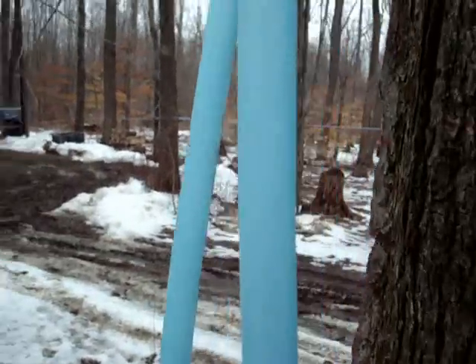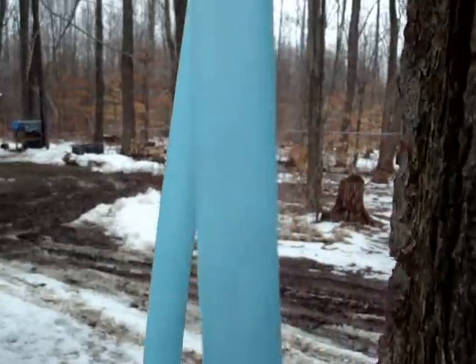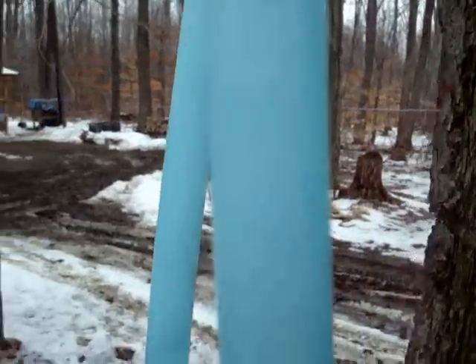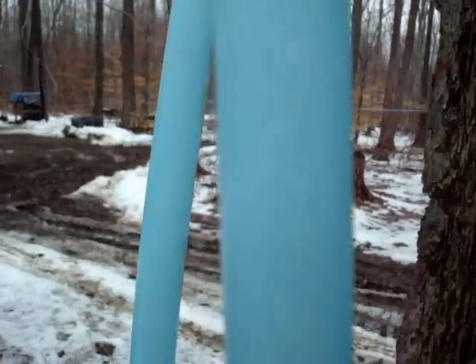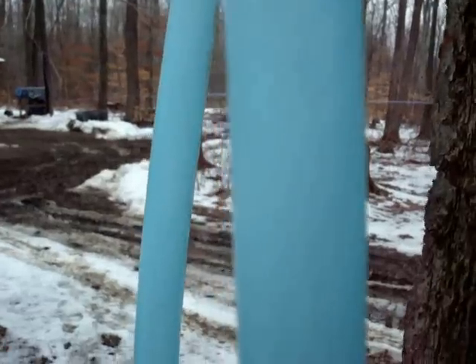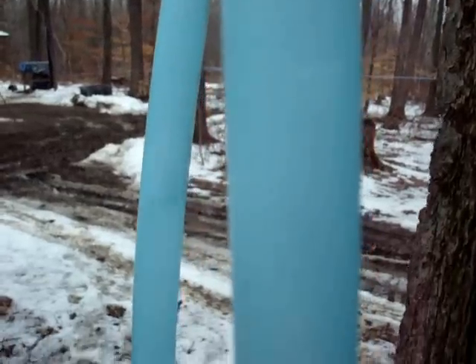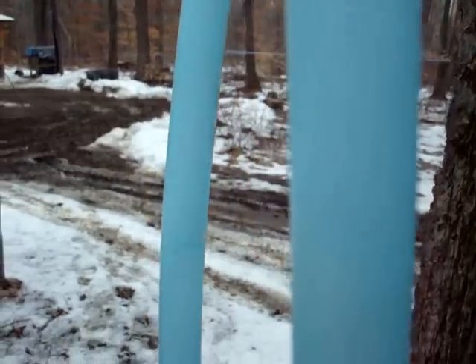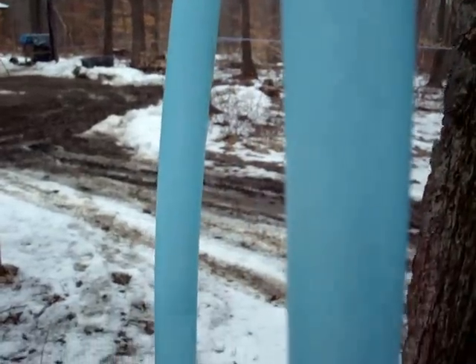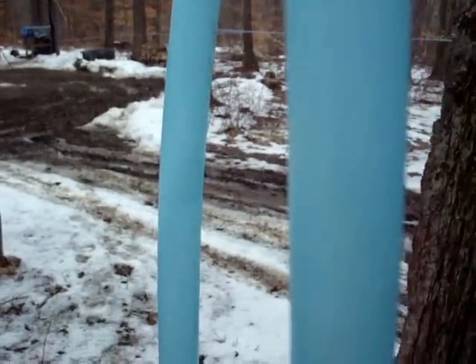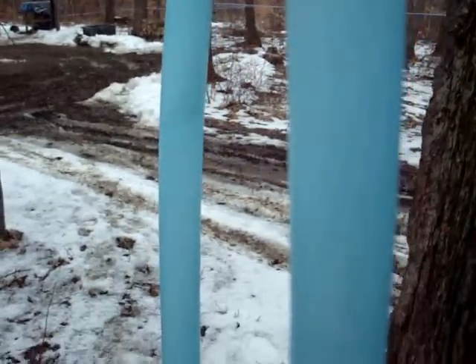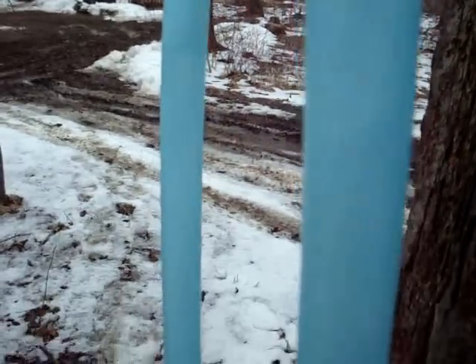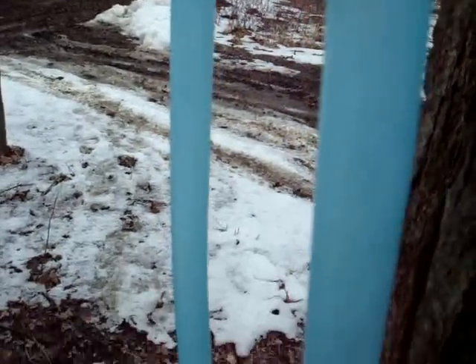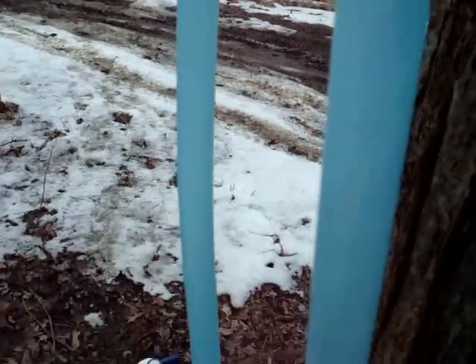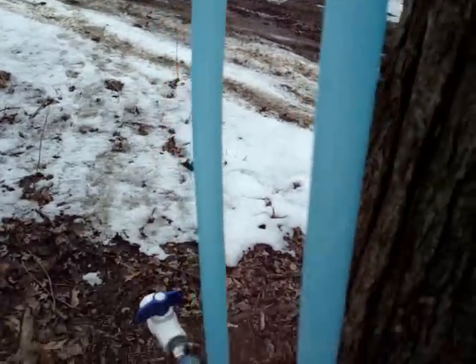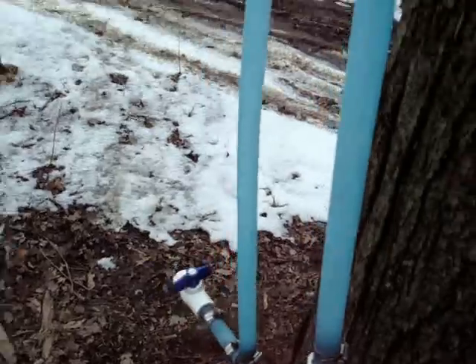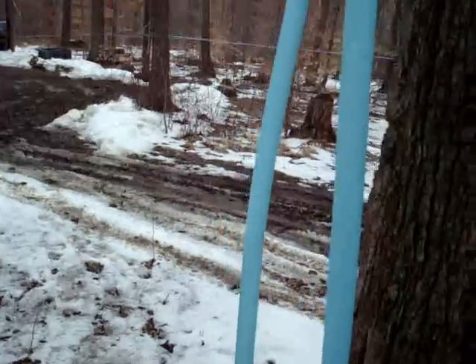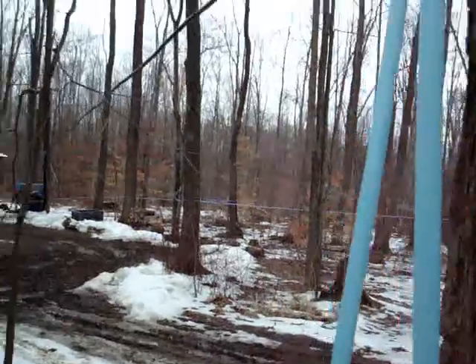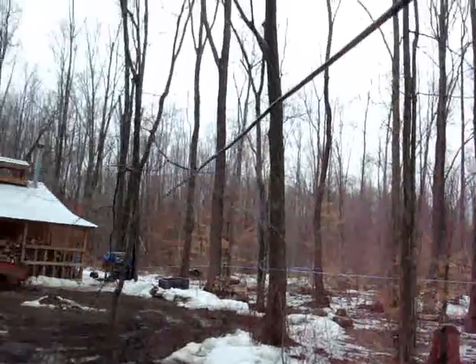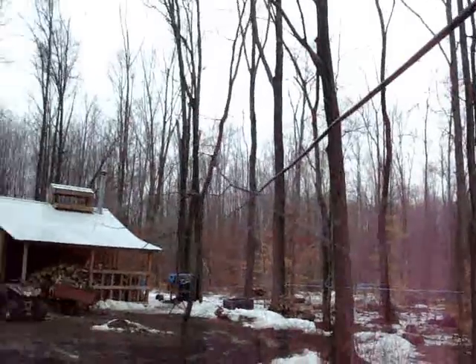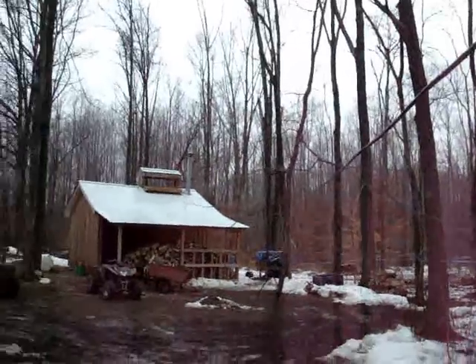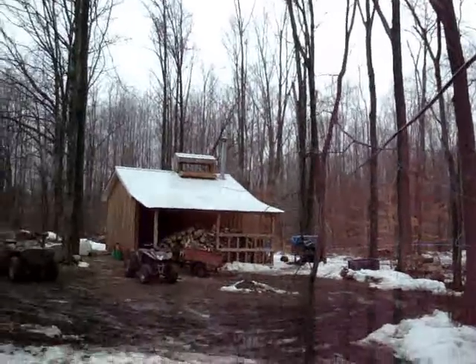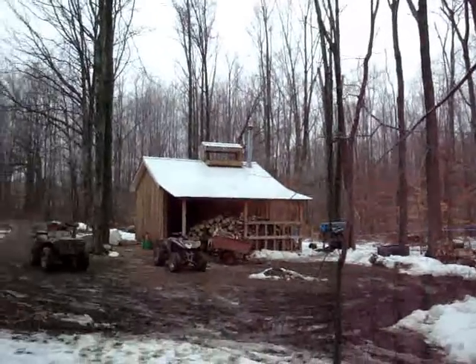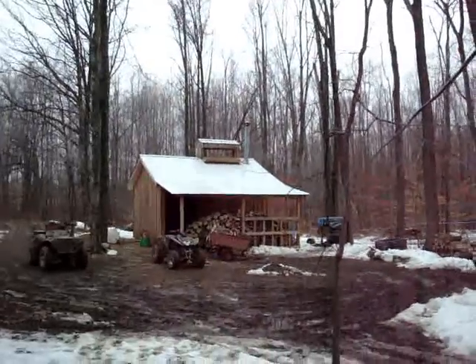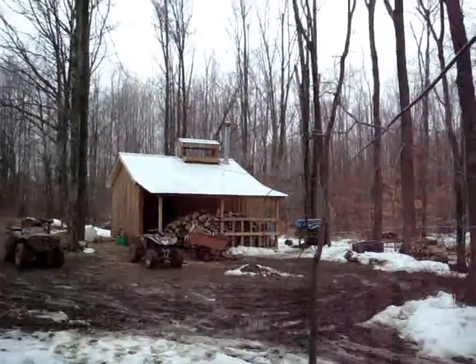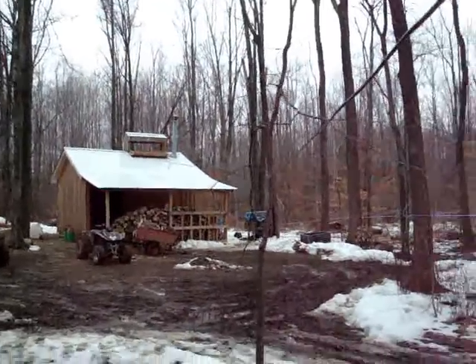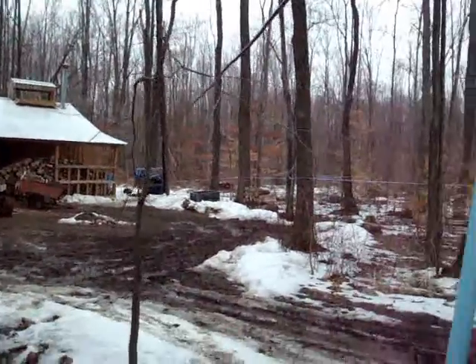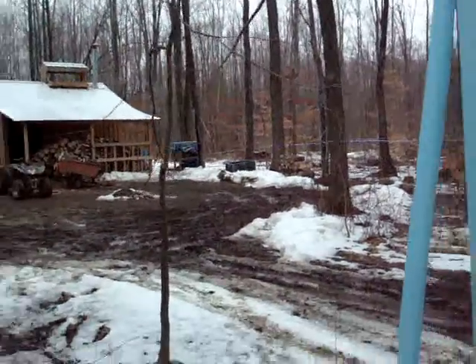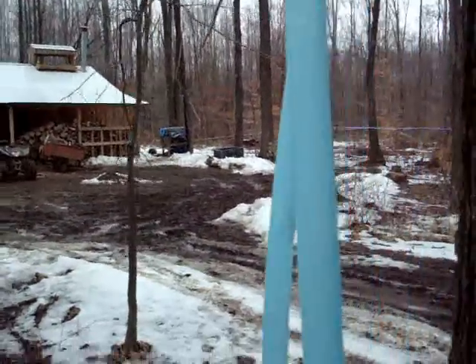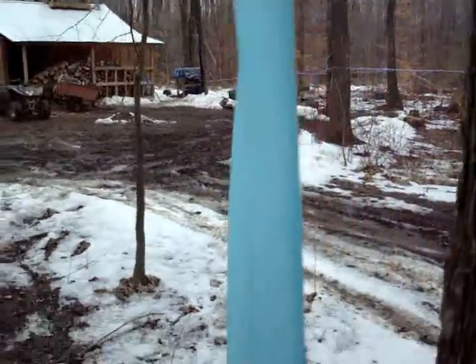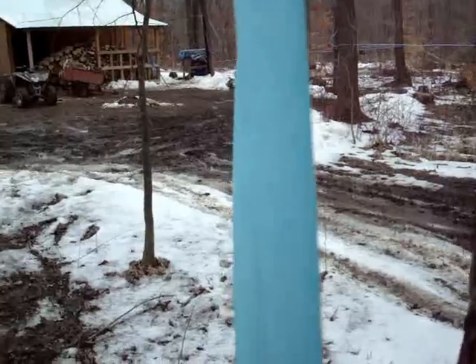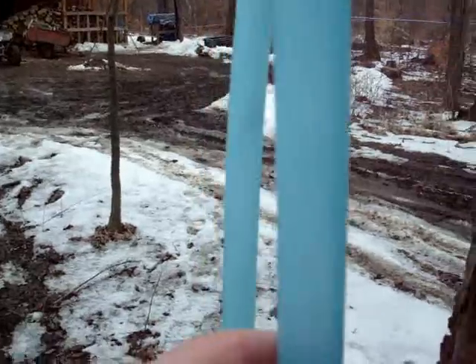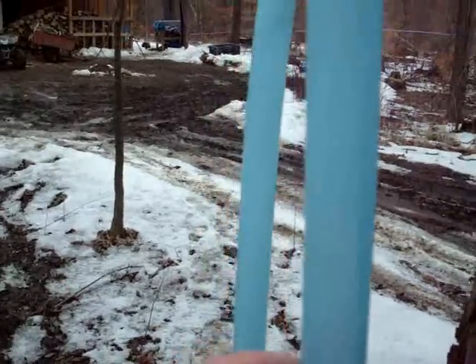You can see that sugar water running like crazy in there. How many trees you got tapped on these lines? 185. That's what it takes to get a good flow like that.